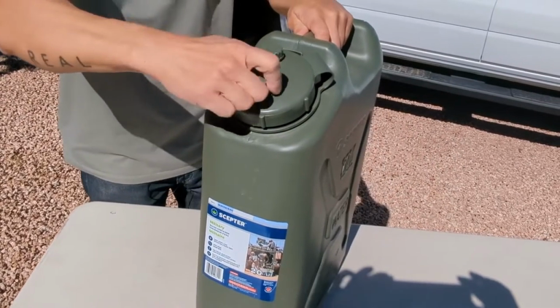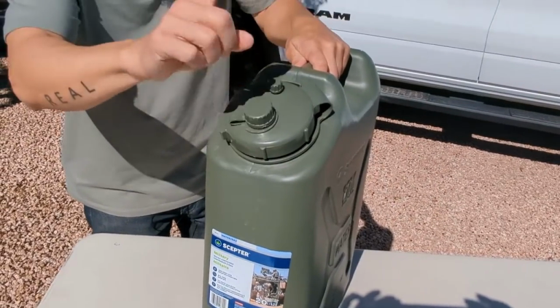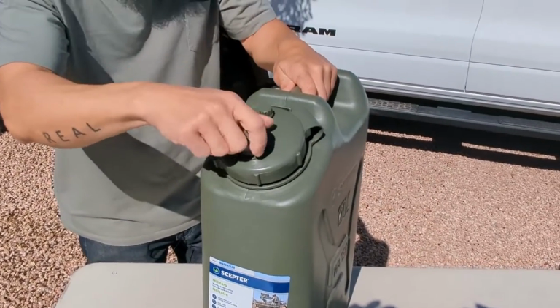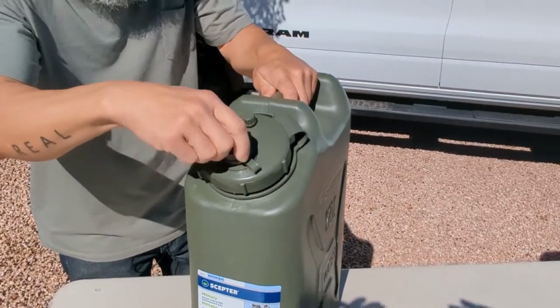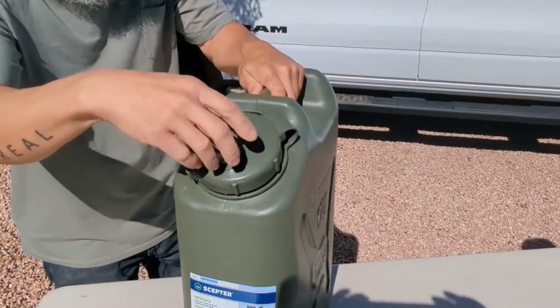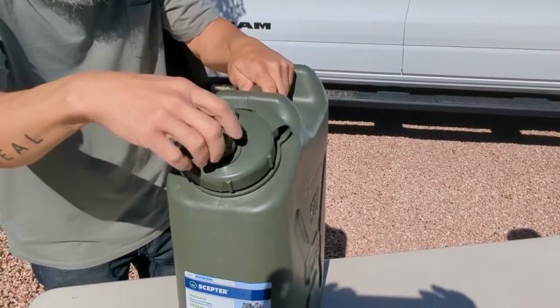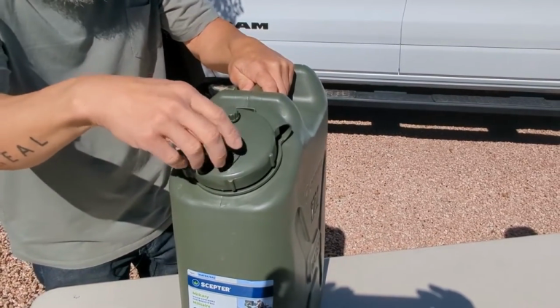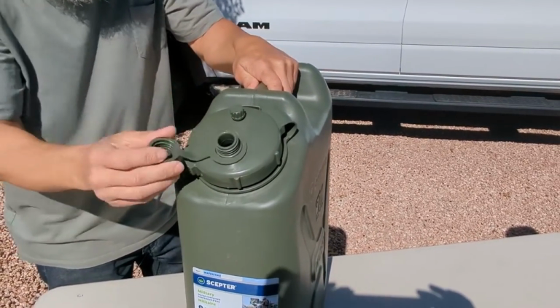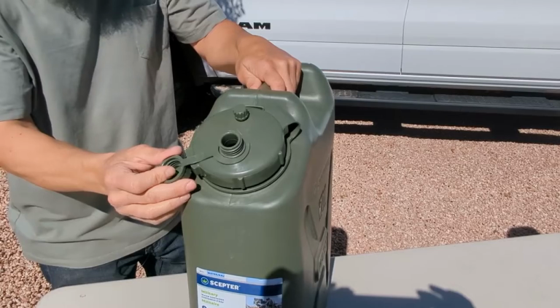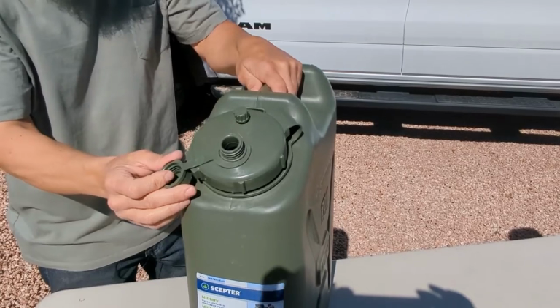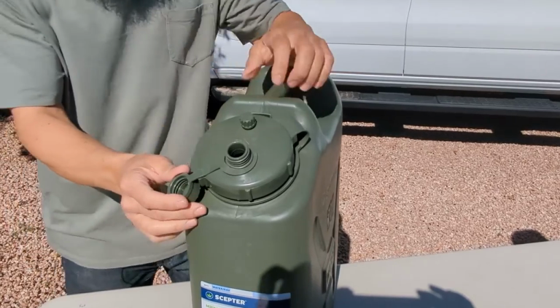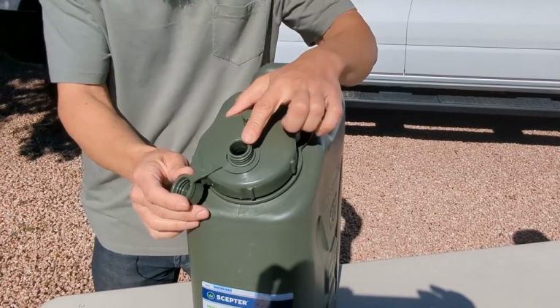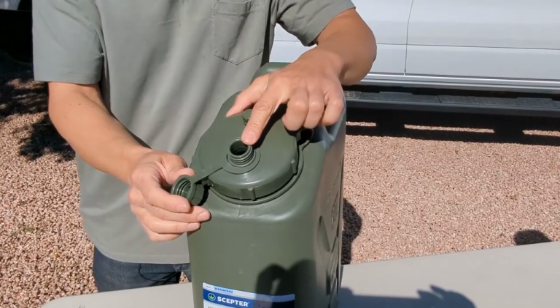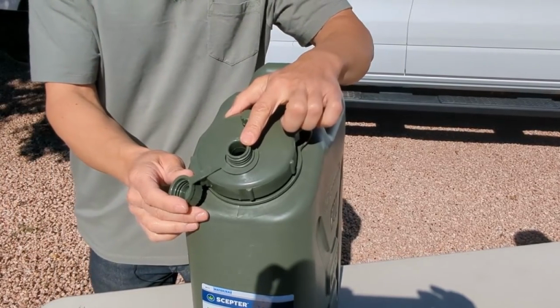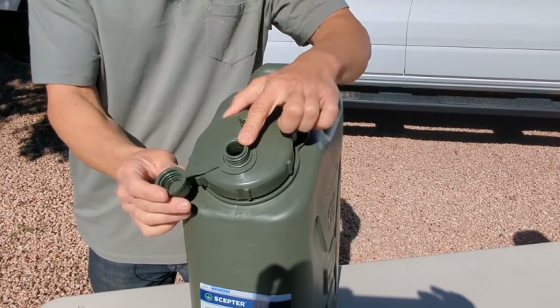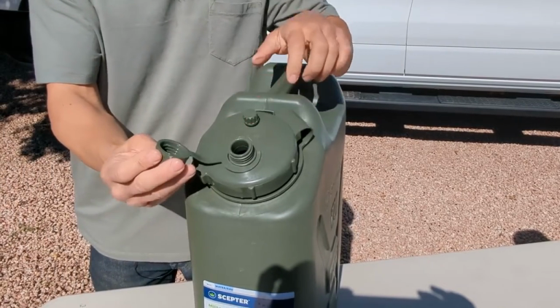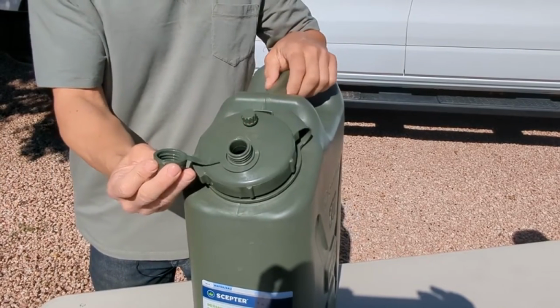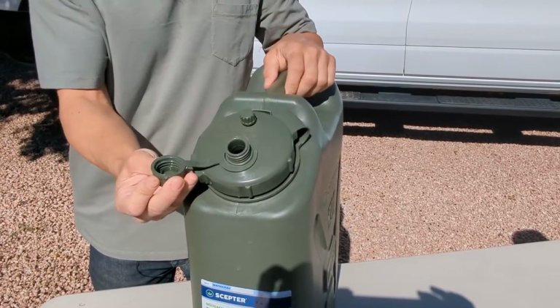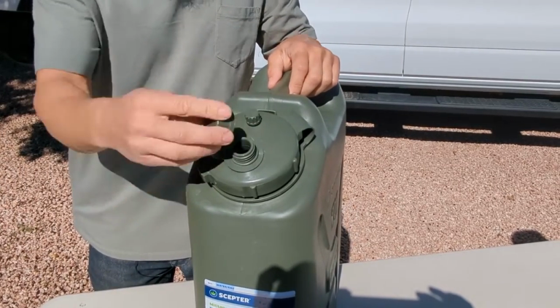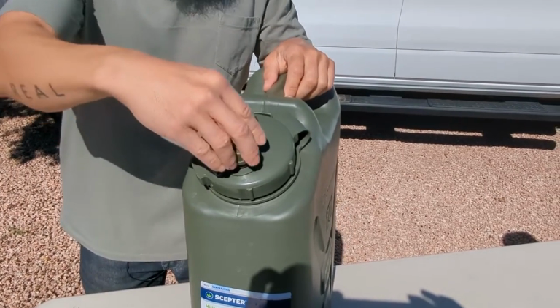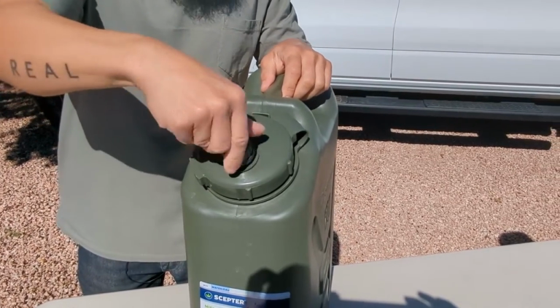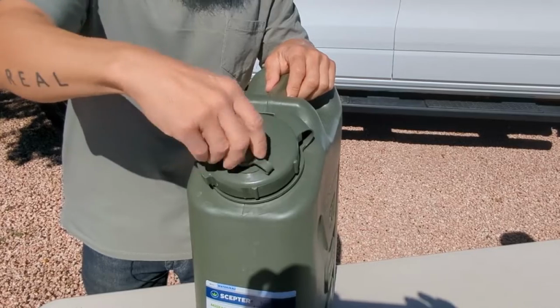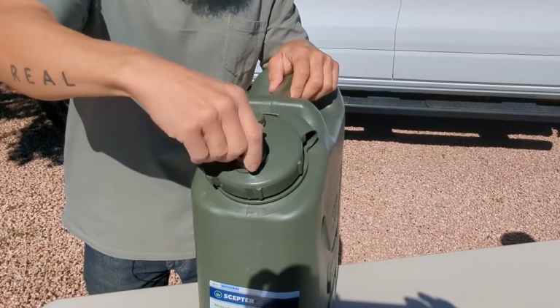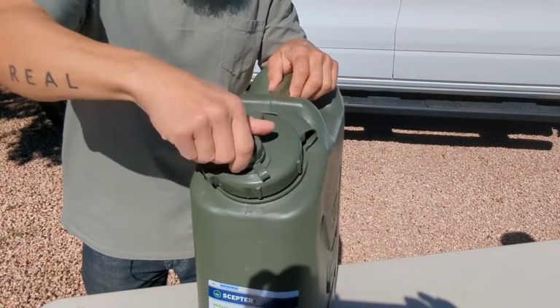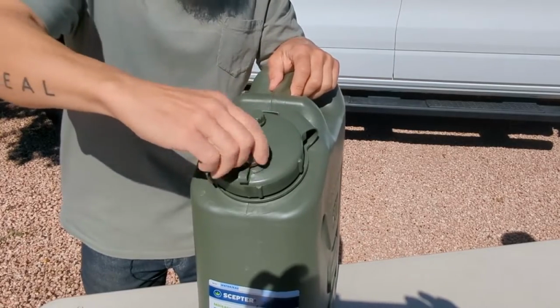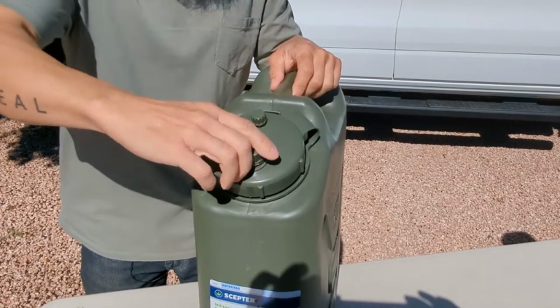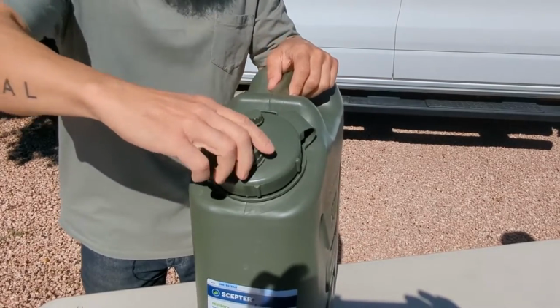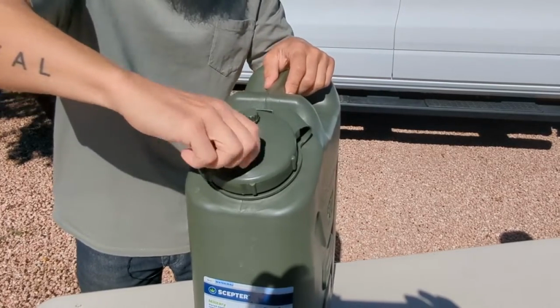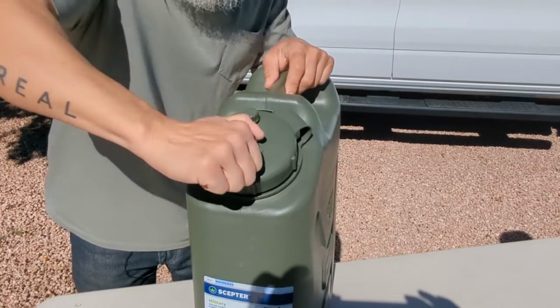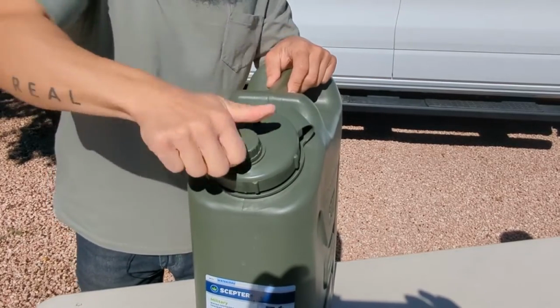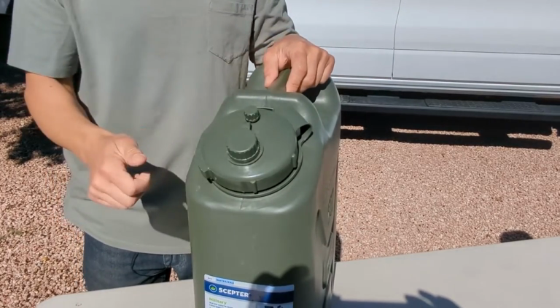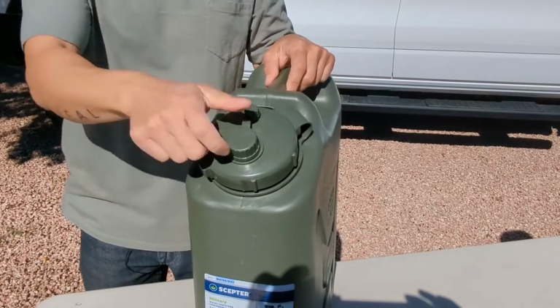It's got two openings. If you're filling smaller containers, you have a three quarter inch opening here. They seal beautifully. I have yet to get a leak on one of these cans — they thread right in there.